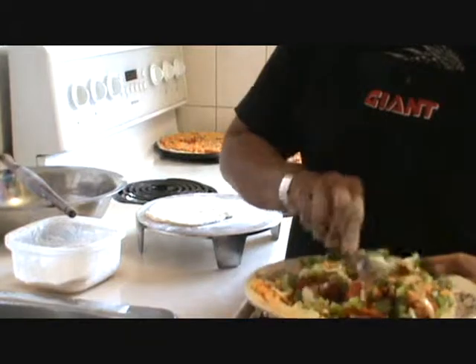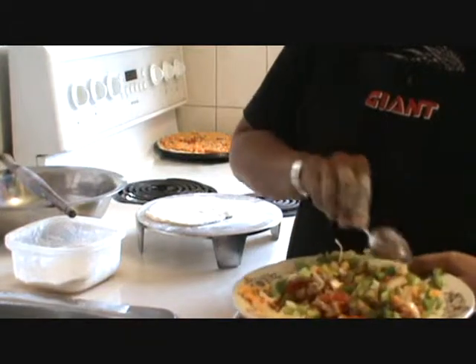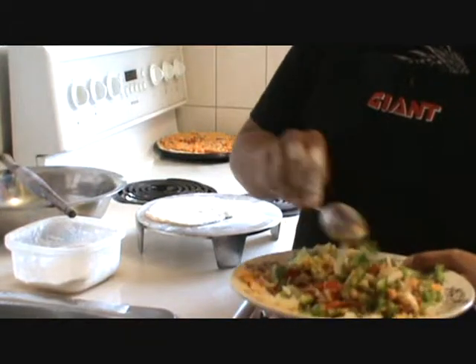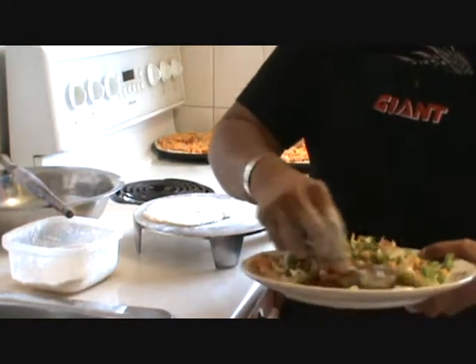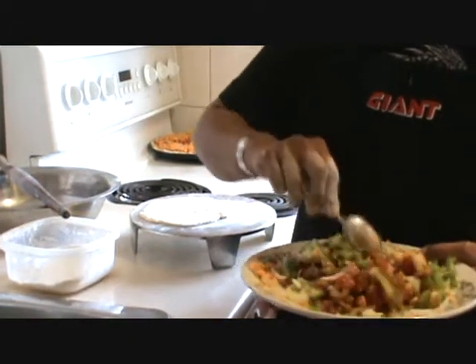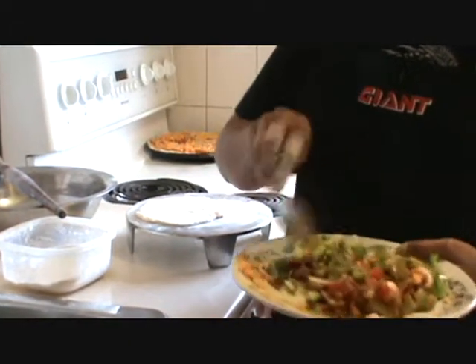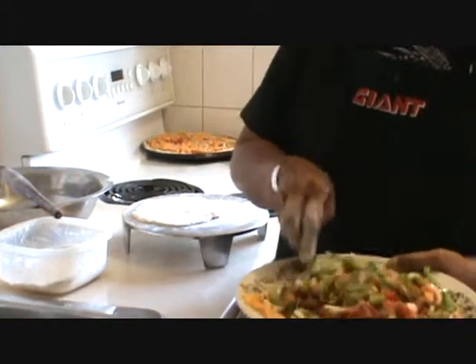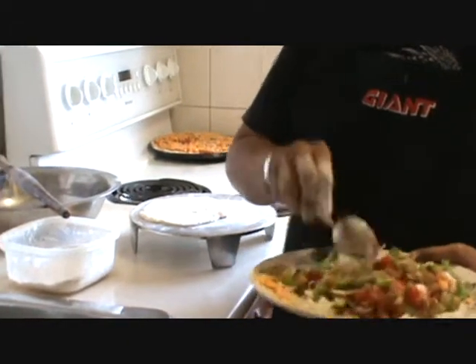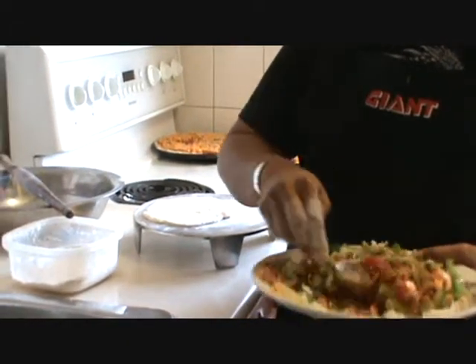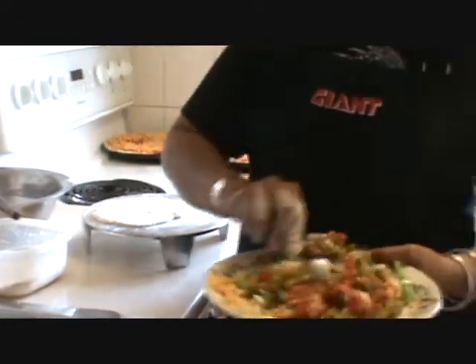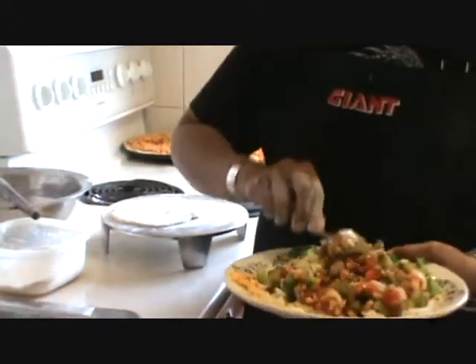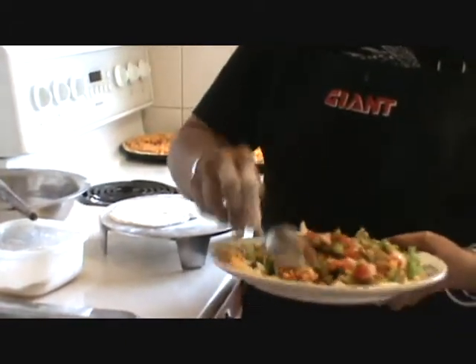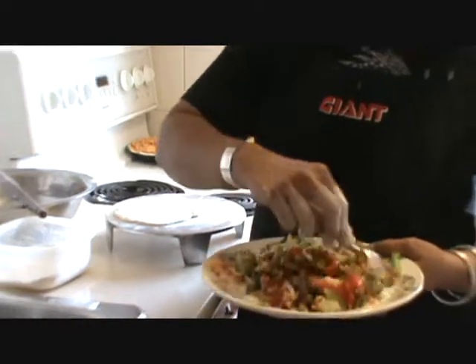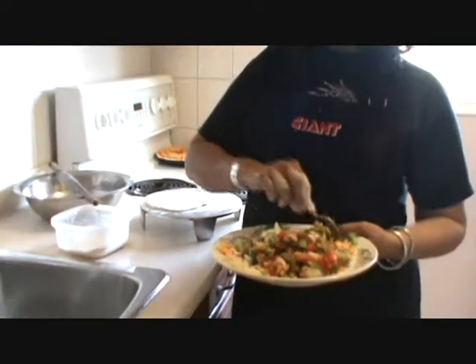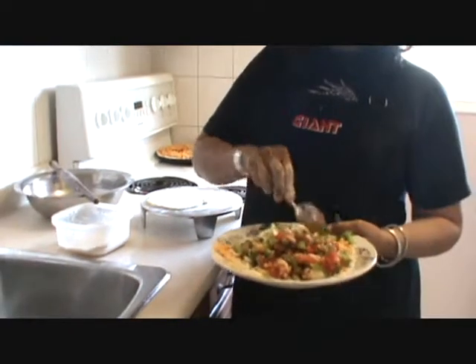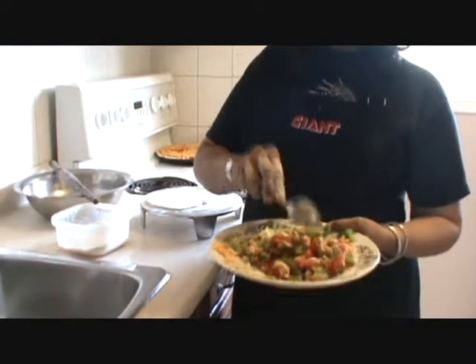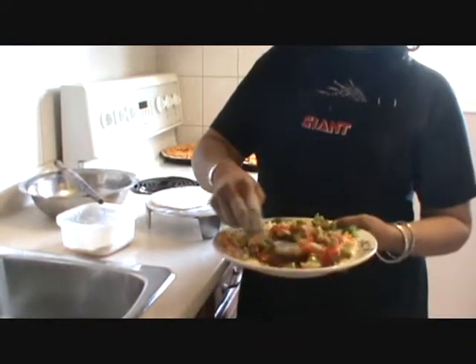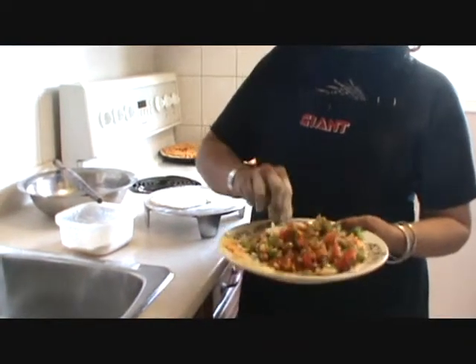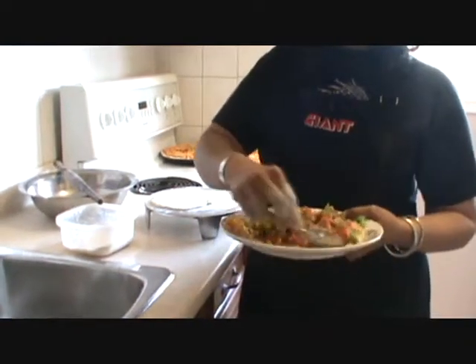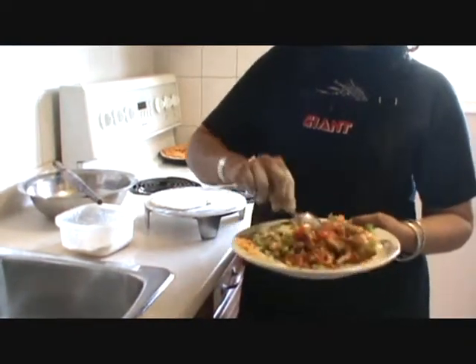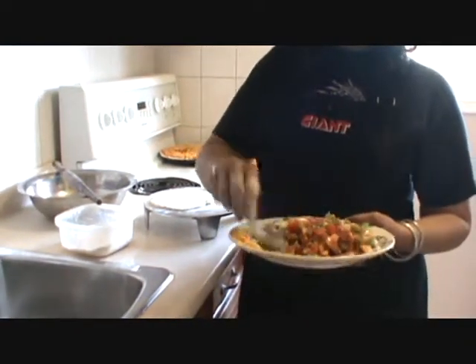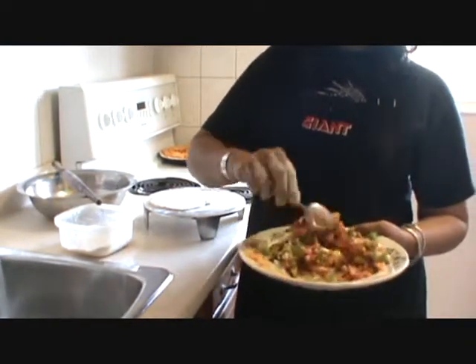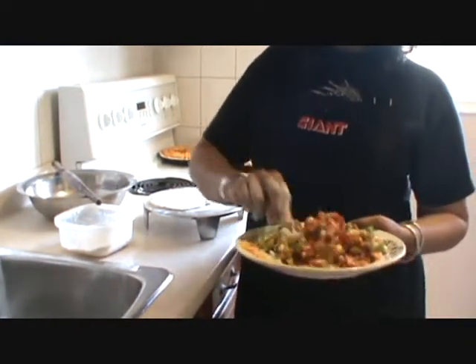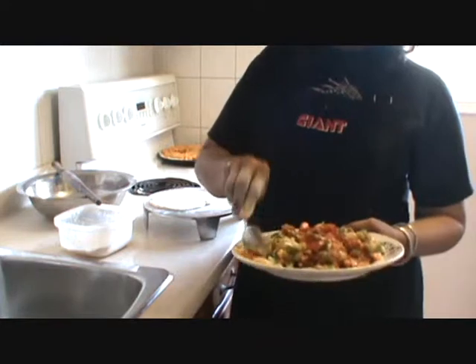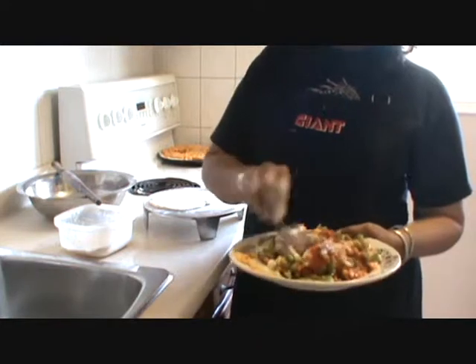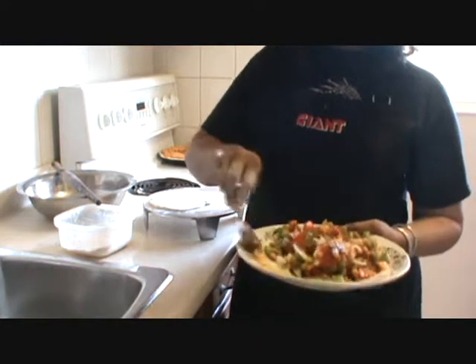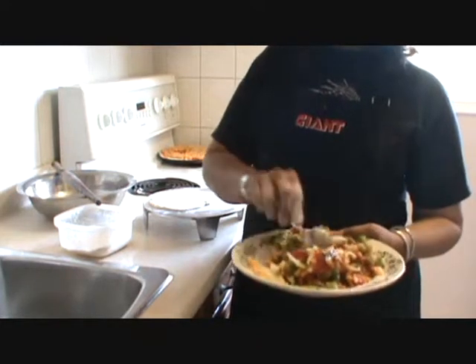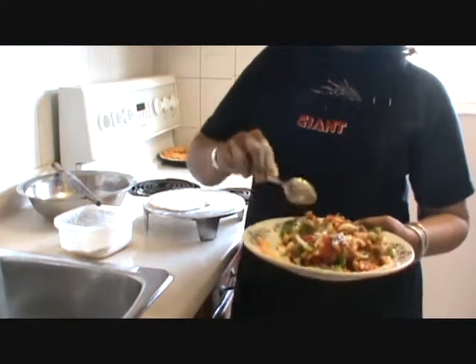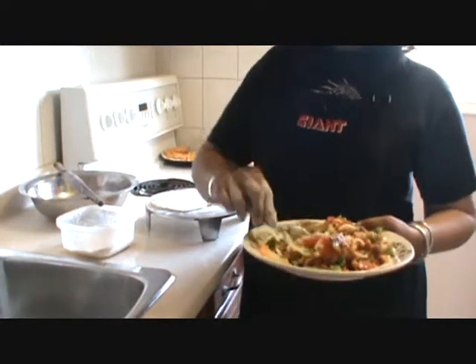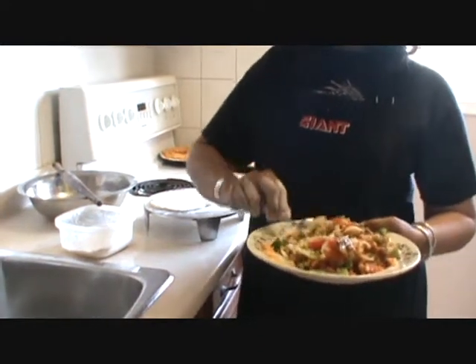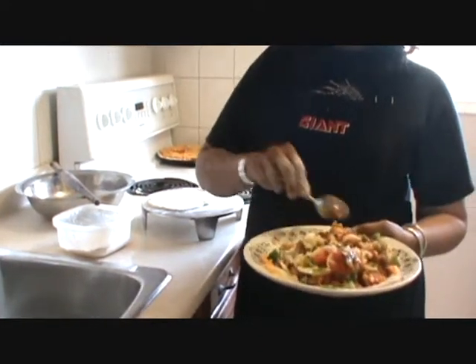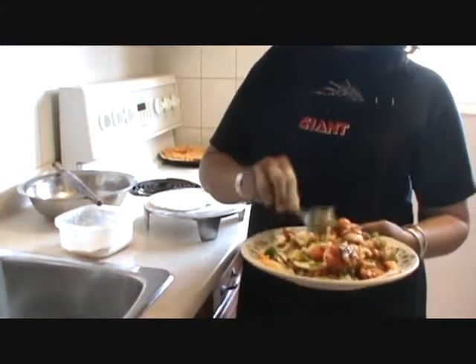So you have already explained in pizza all this stuff, right? Yeah, we have used all these ingredients in pizza — we use the same thing and make a pizza pop.